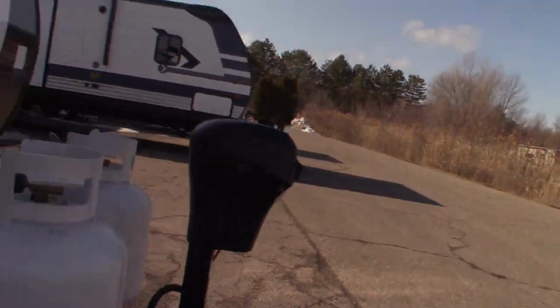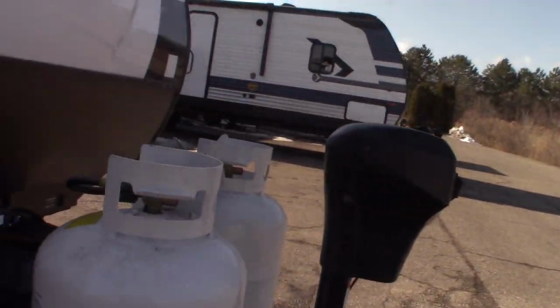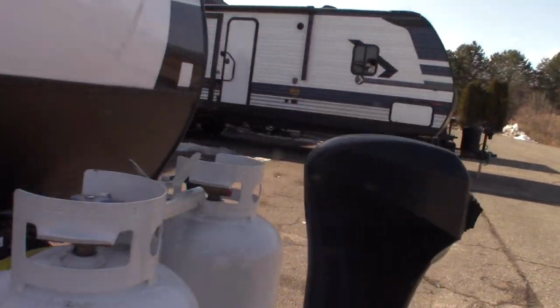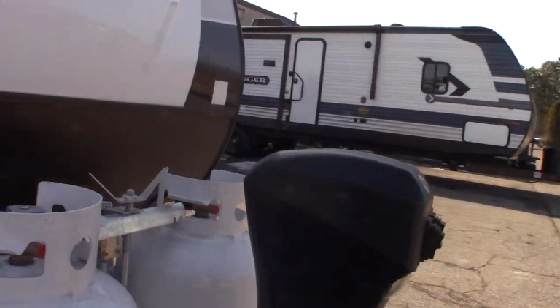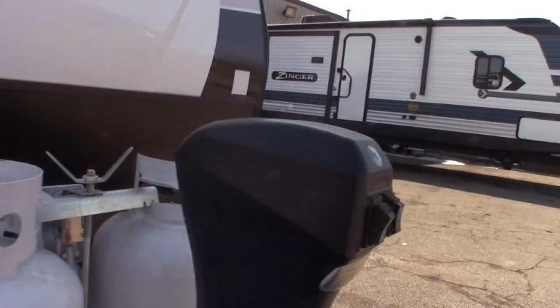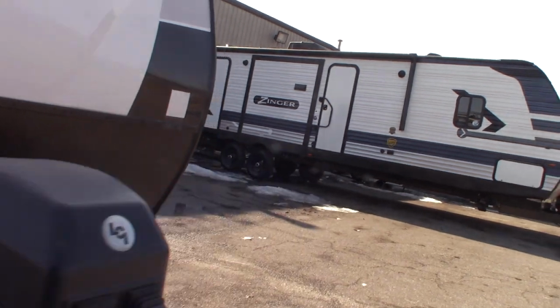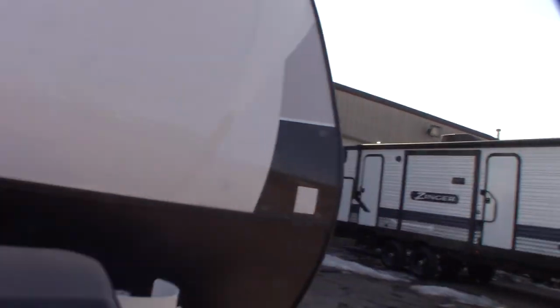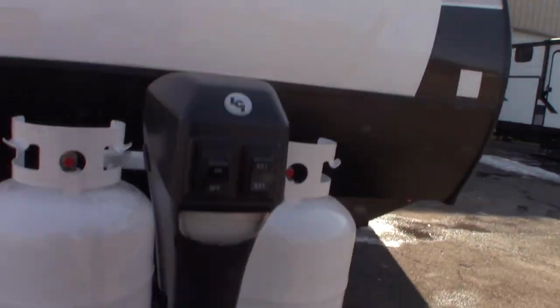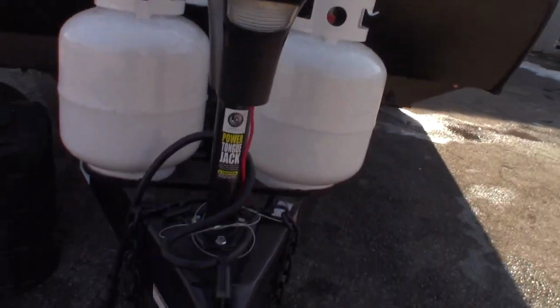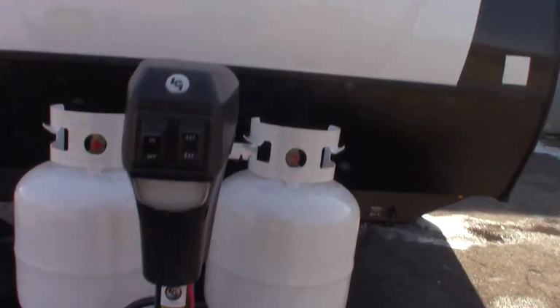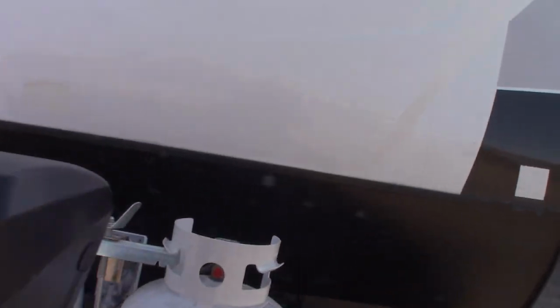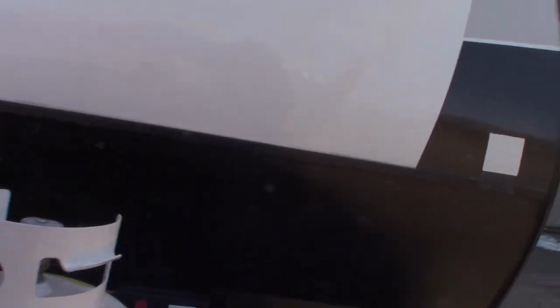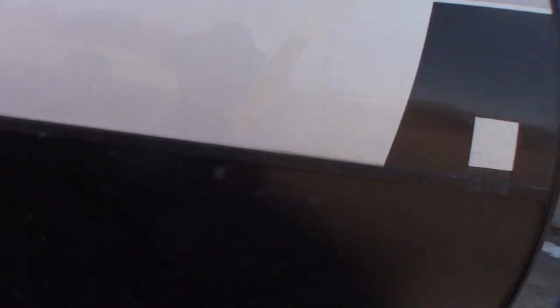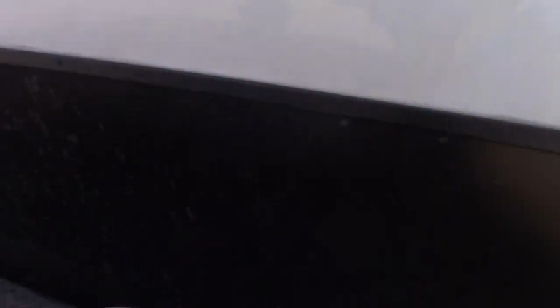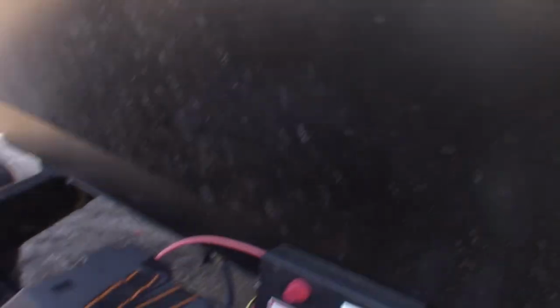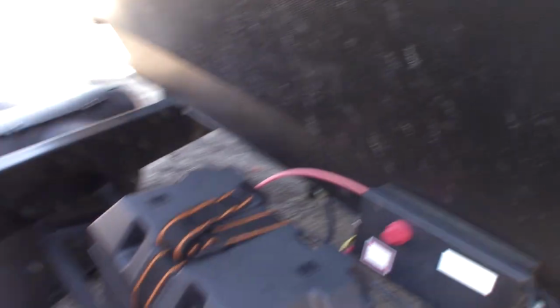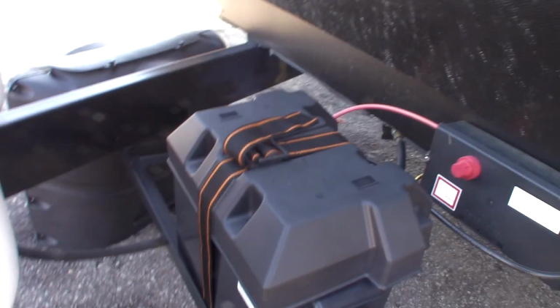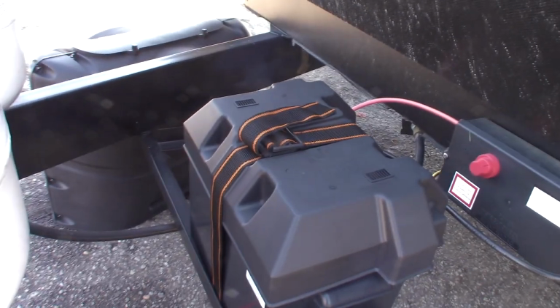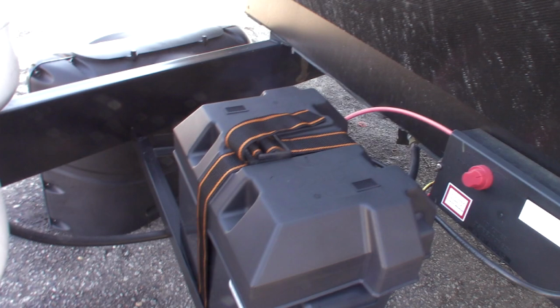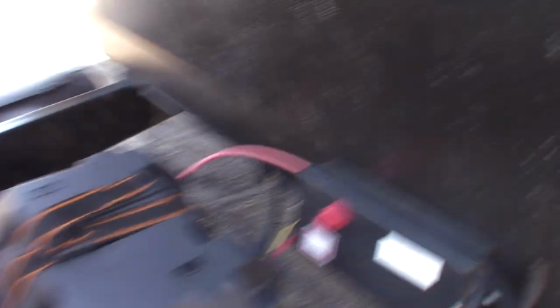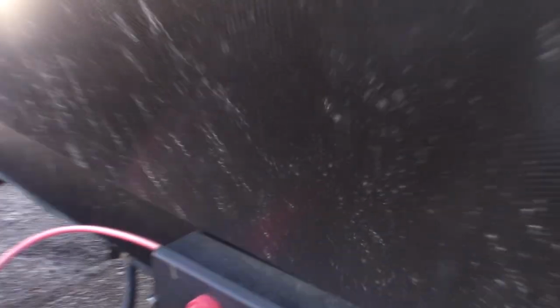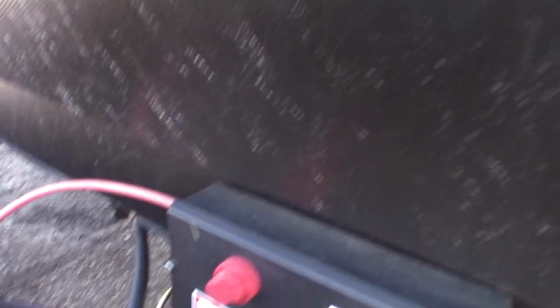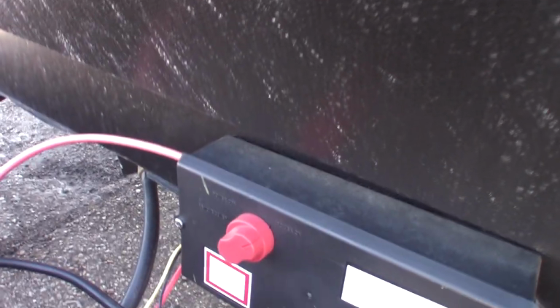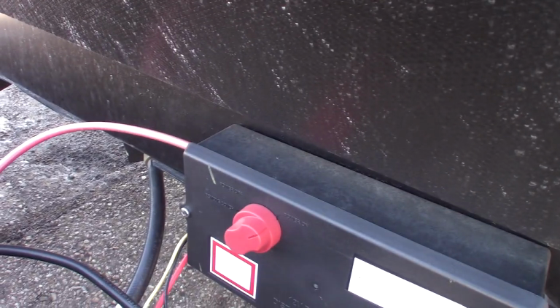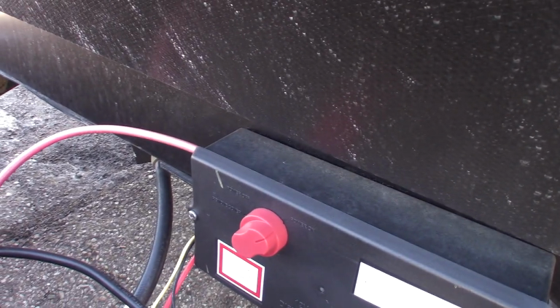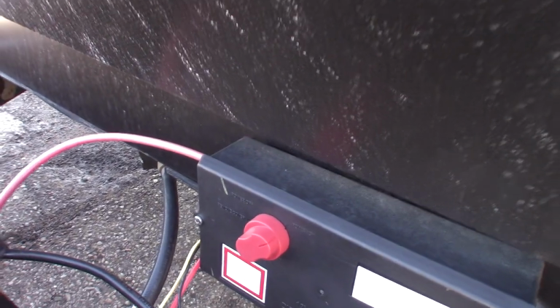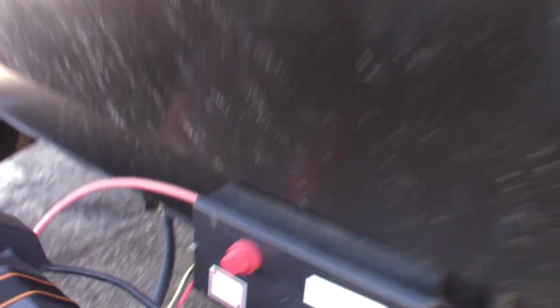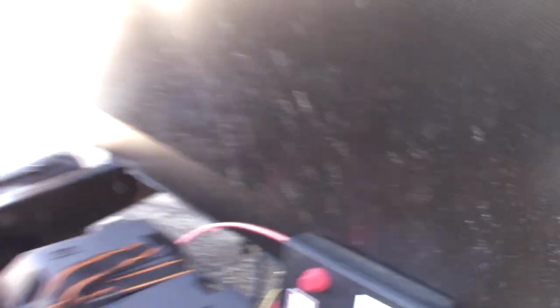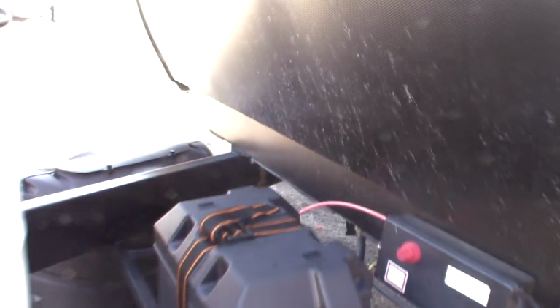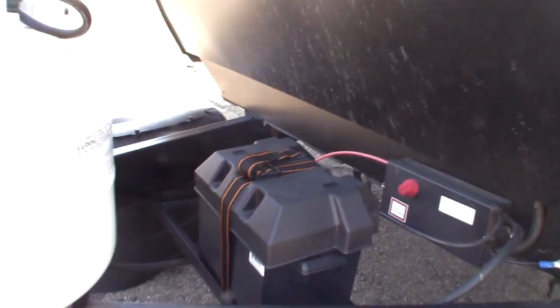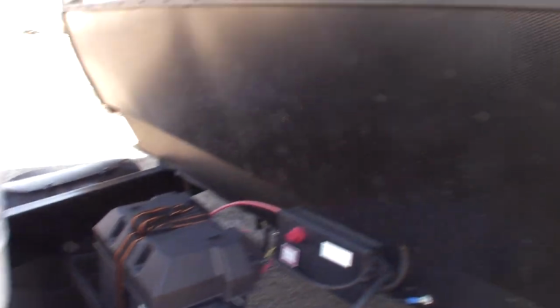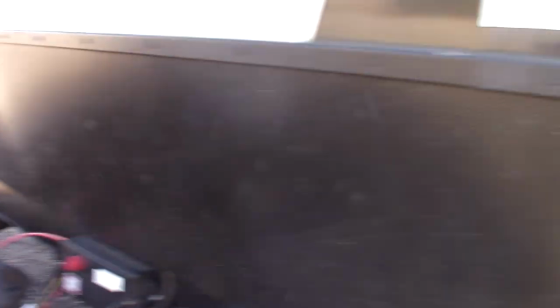Two 20-pound LP tanks, power tongue jack as we talked about. This is your deep cycle marine battery and there's your kill switch for your battery. You can actually shut it off there if you need to.